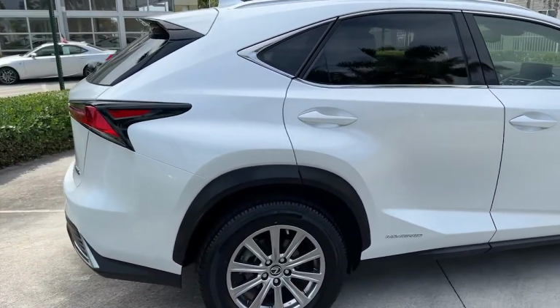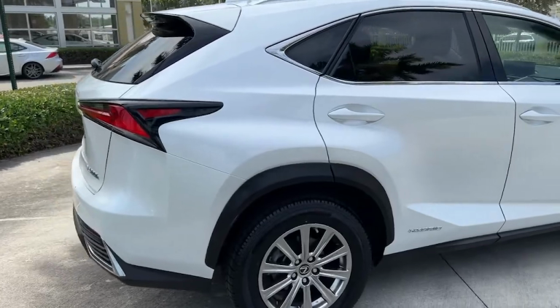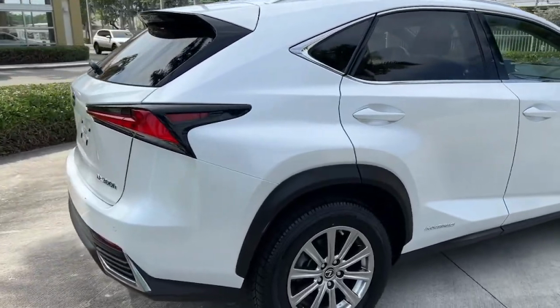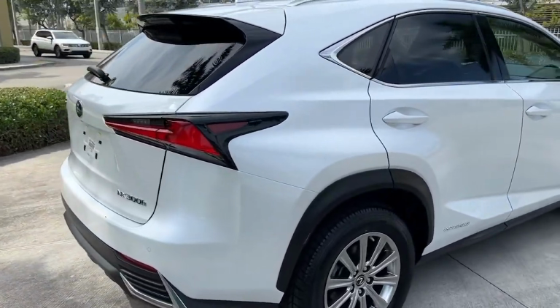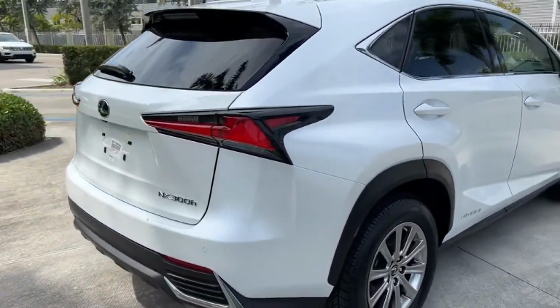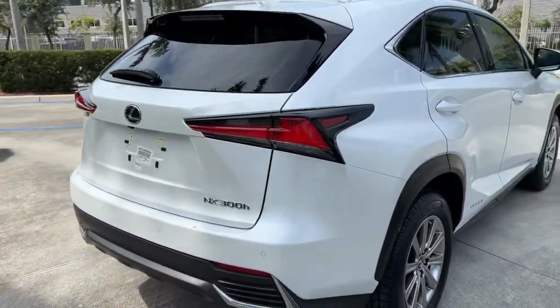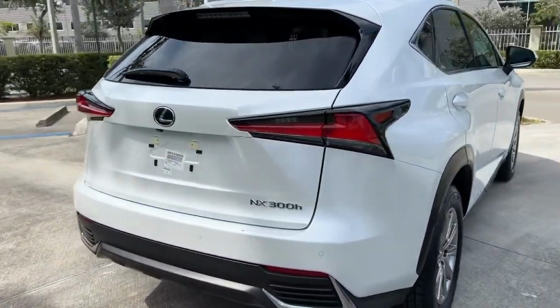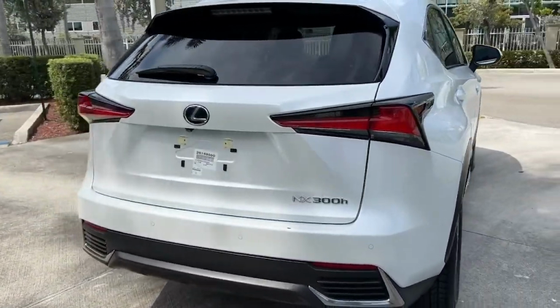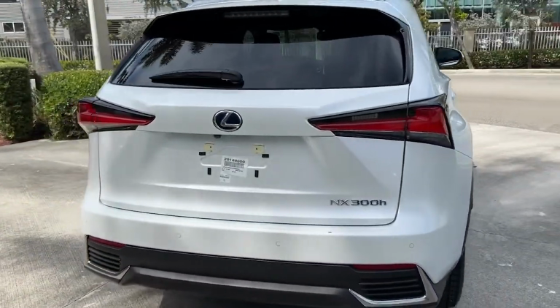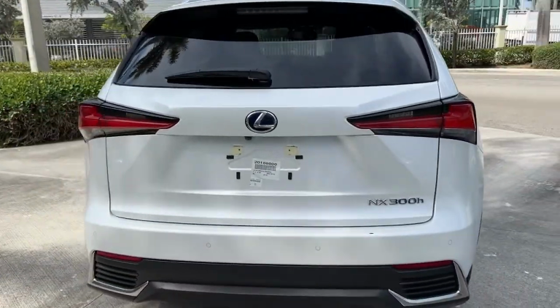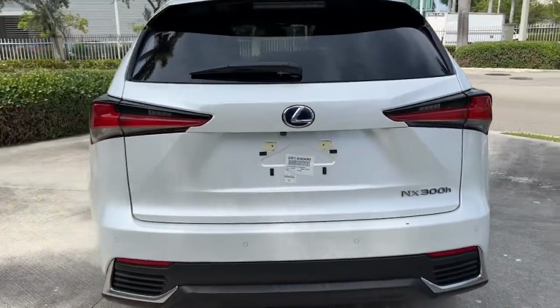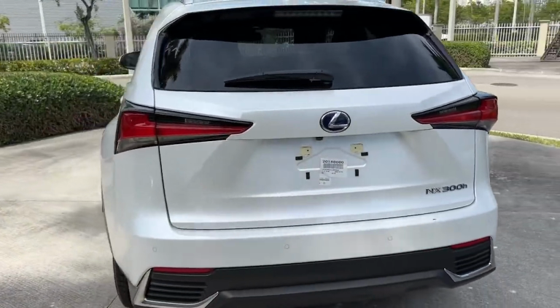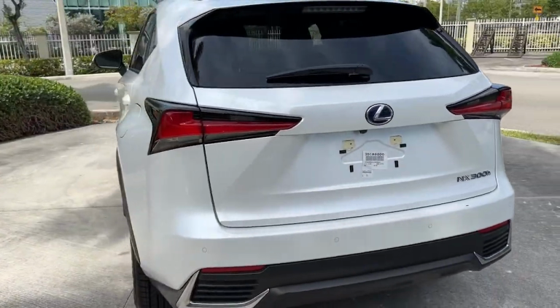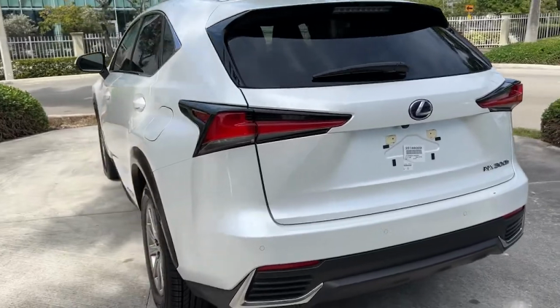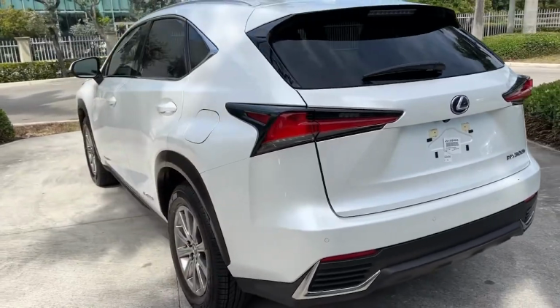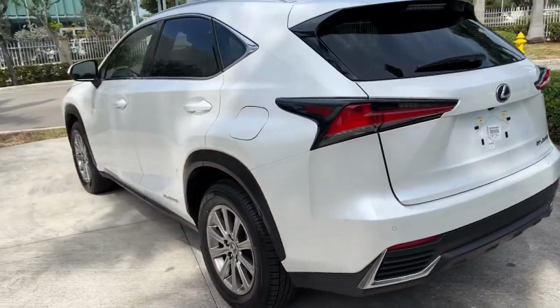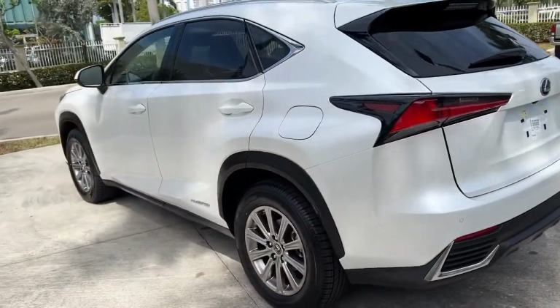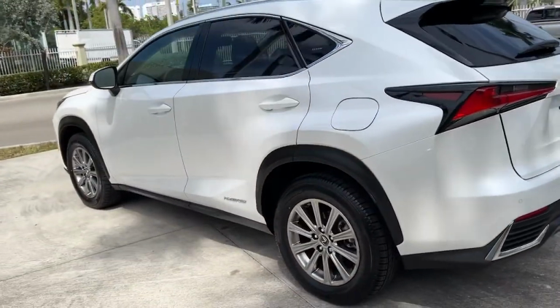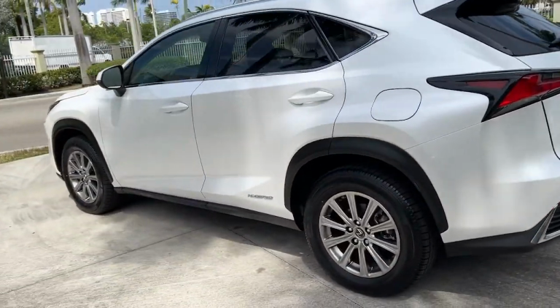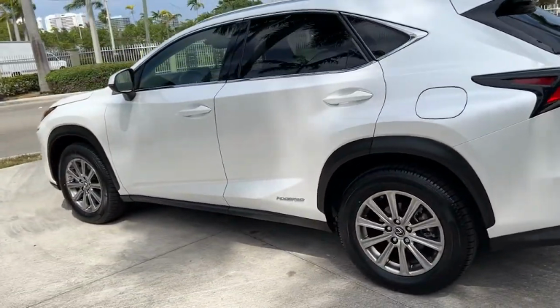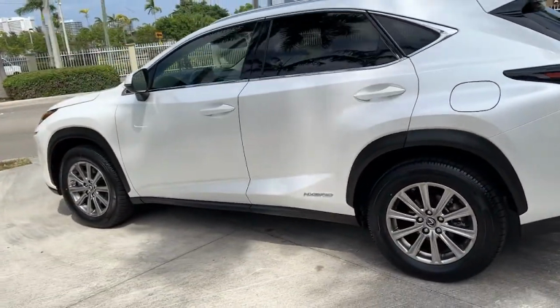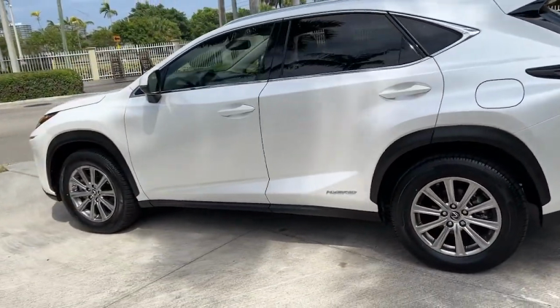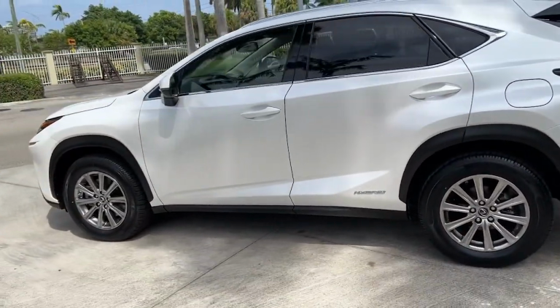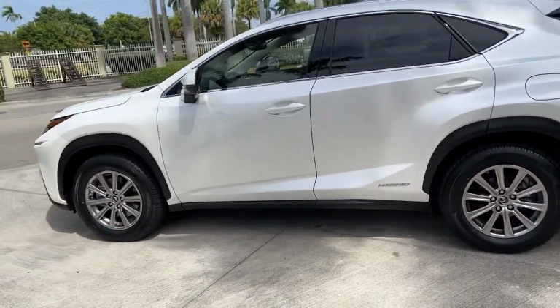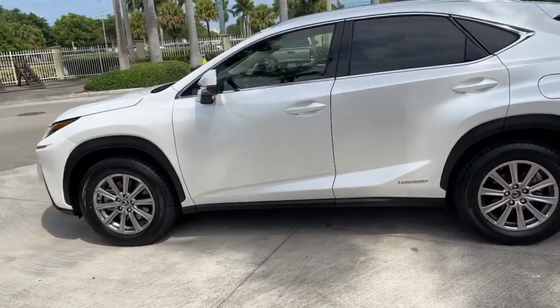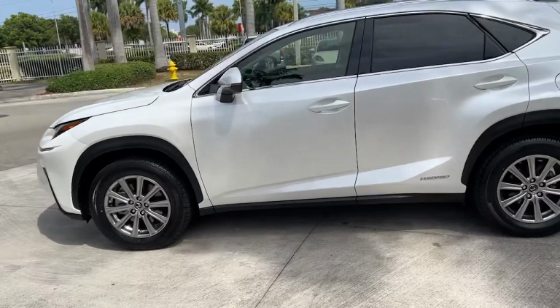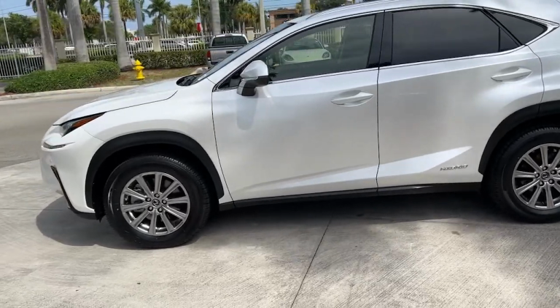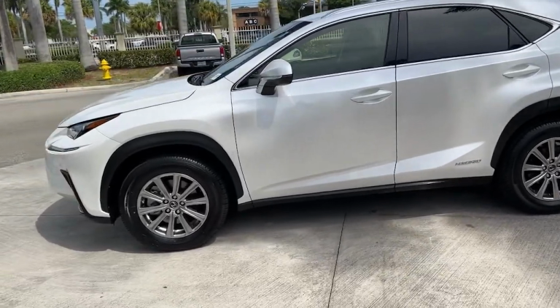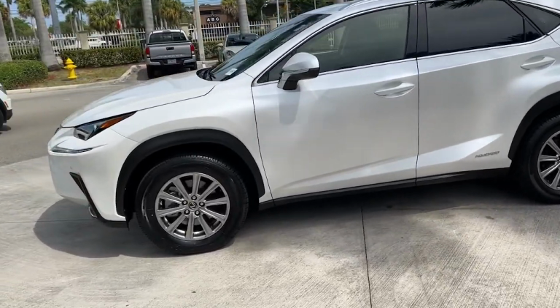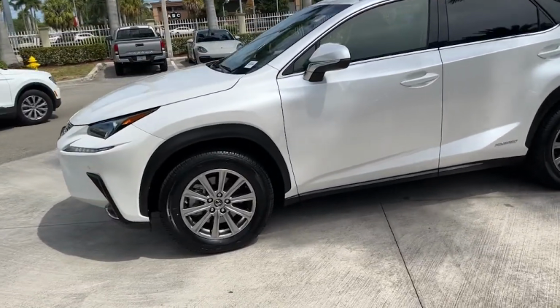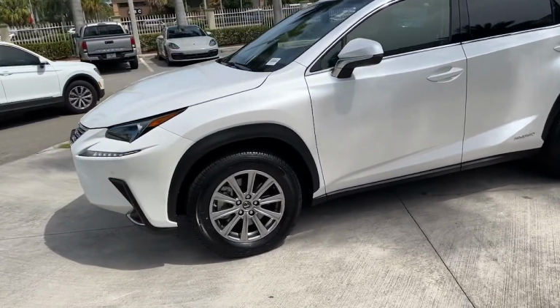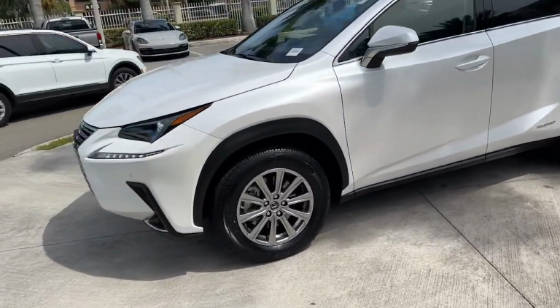This stylish NX delivers premium comfort and convenient versatility. Whether you're captivated by its upscale interior, effortless performance, suite of advanced safety tech, or all of the above, this sporty SUV will make your heart sing.